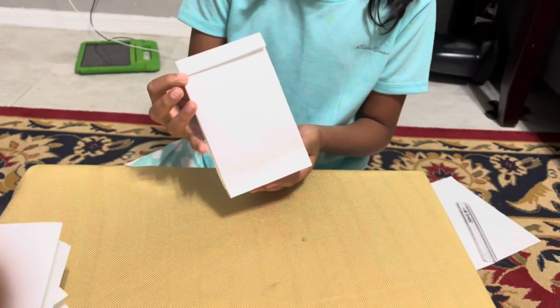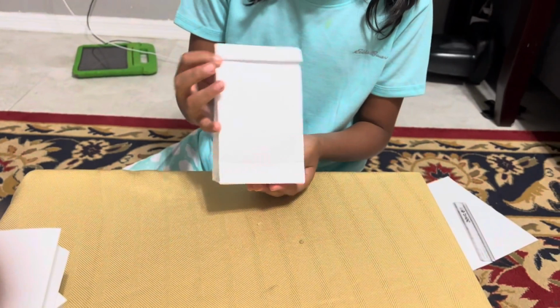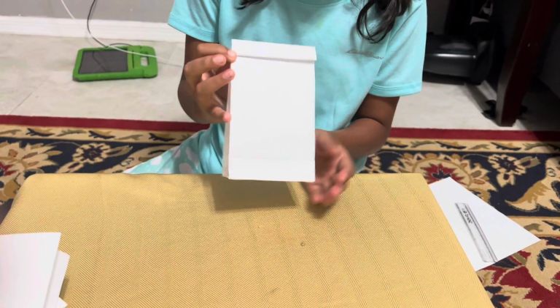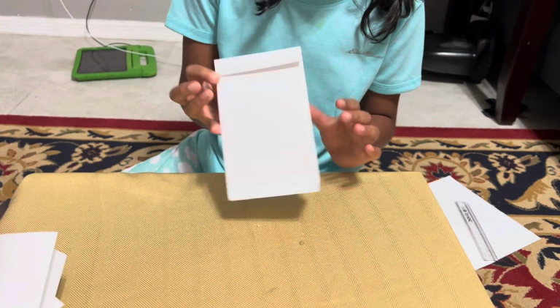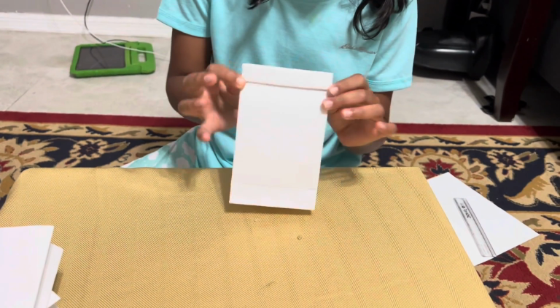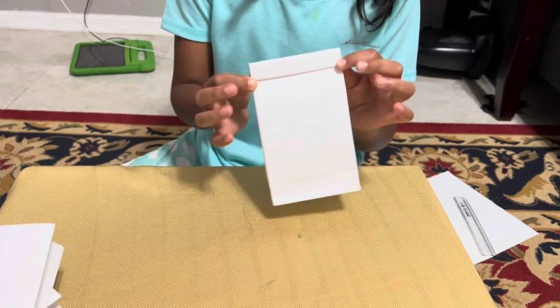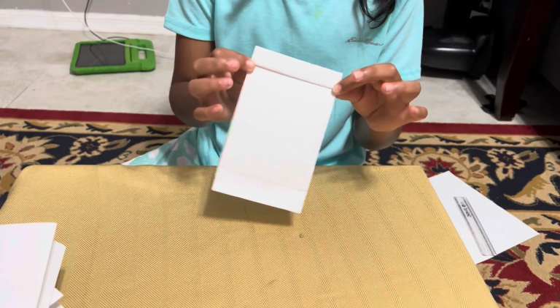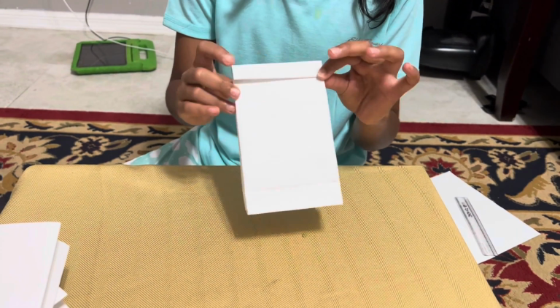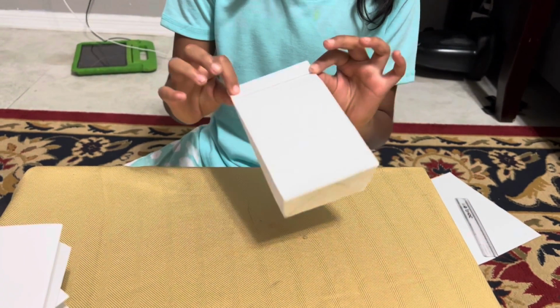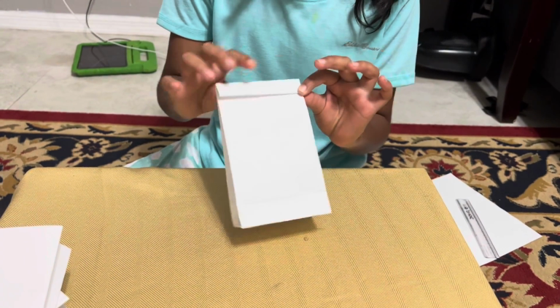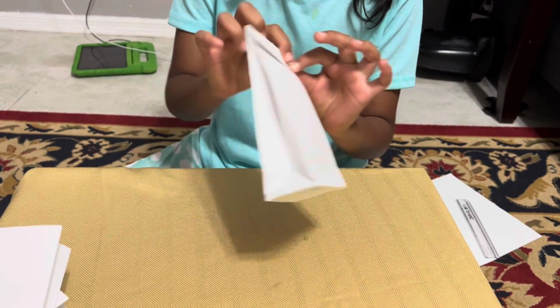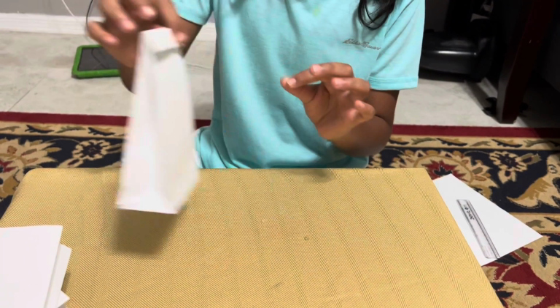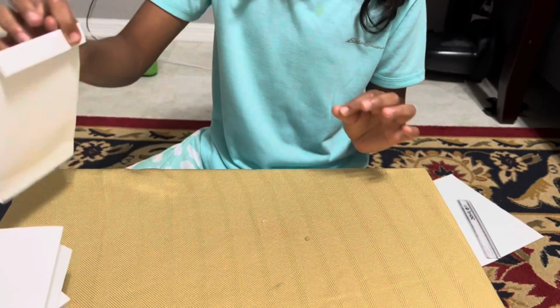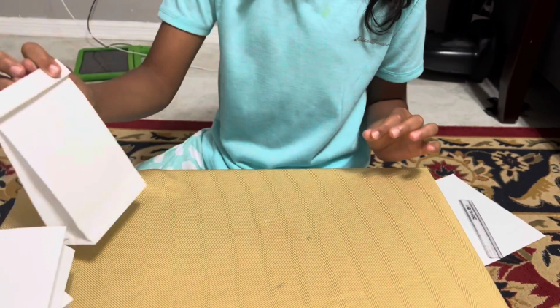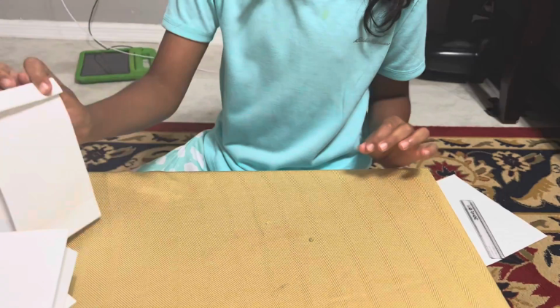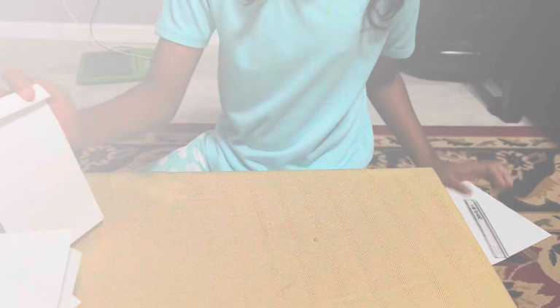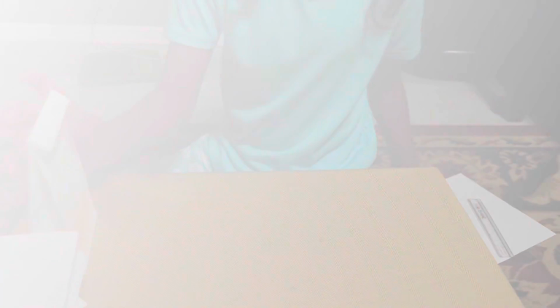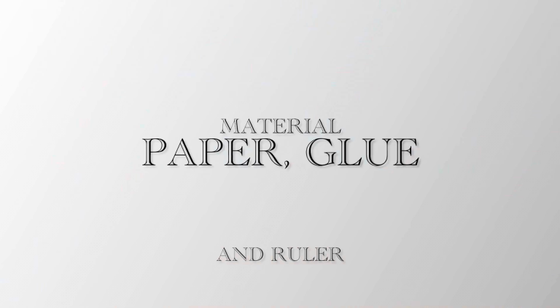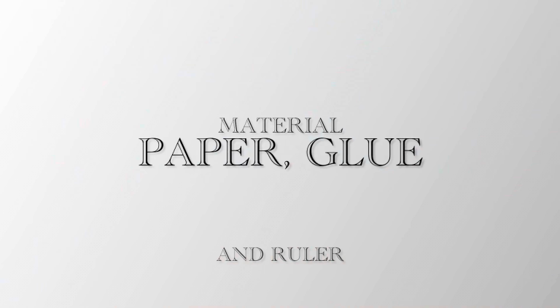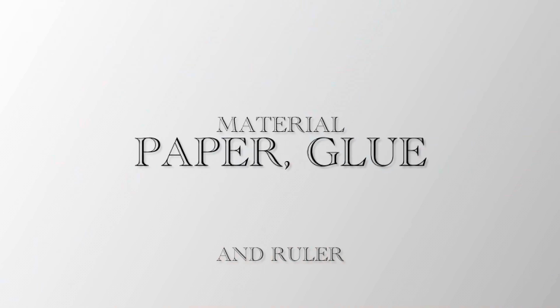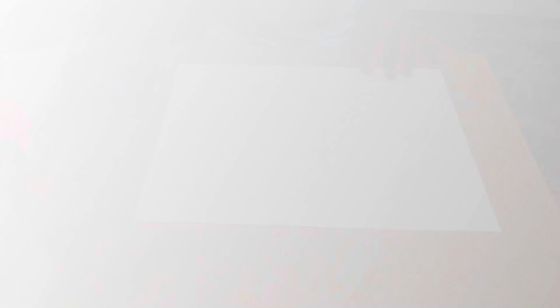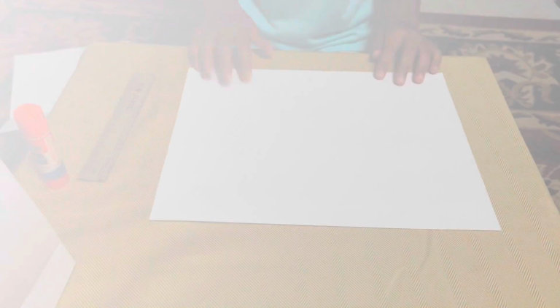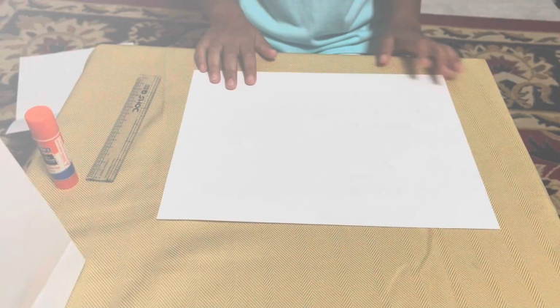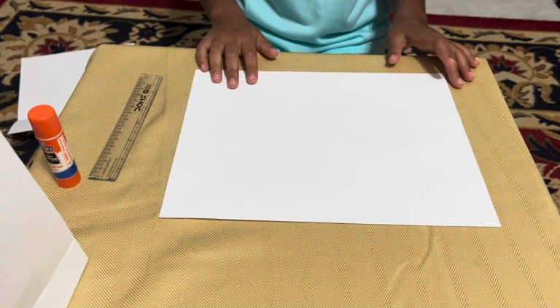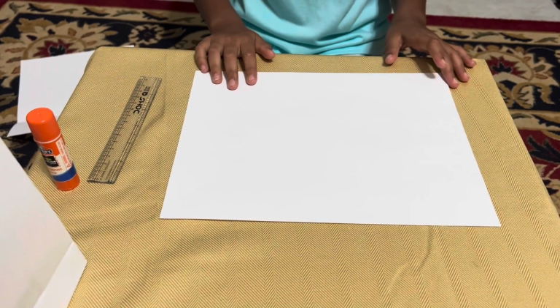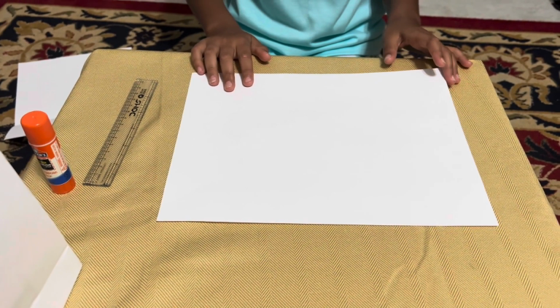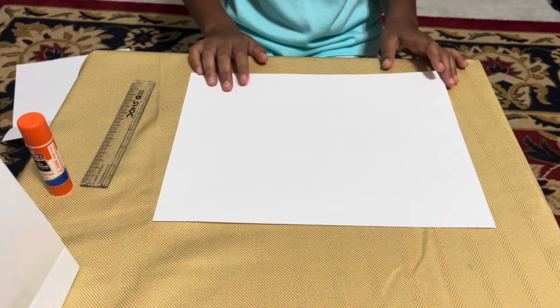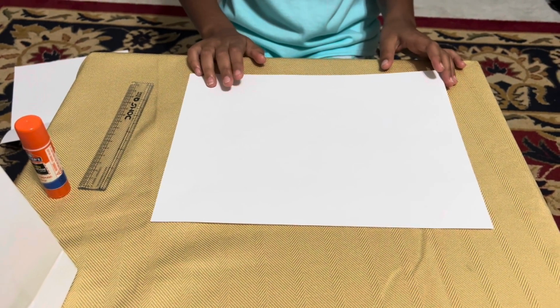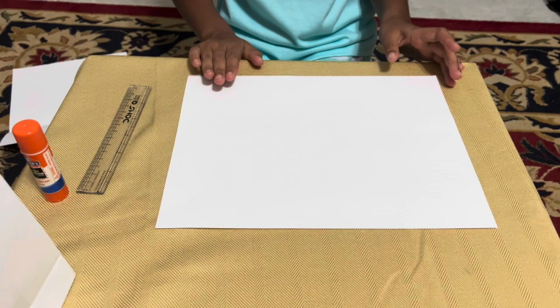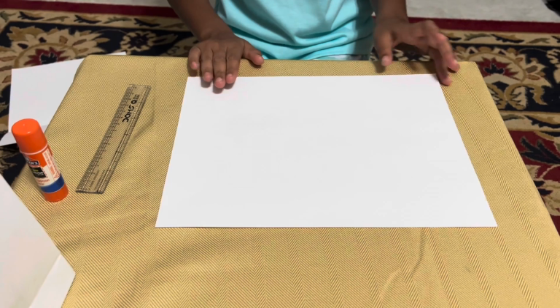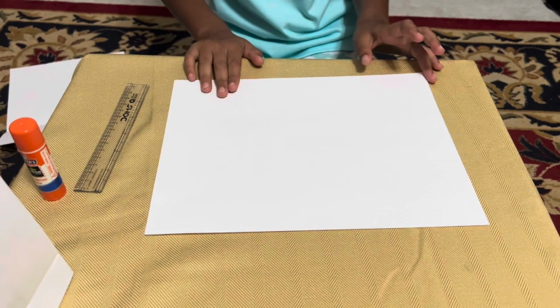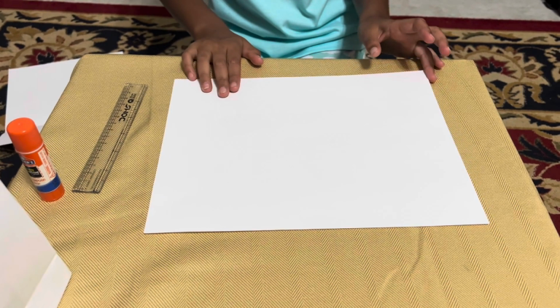Today we are making a paper bag. Let's start folding it.